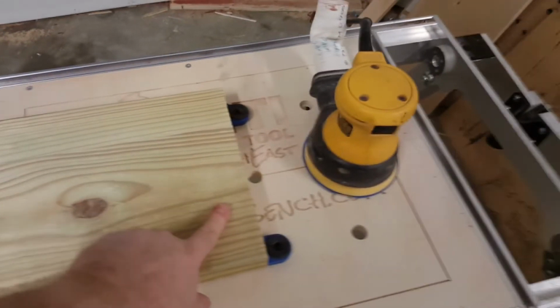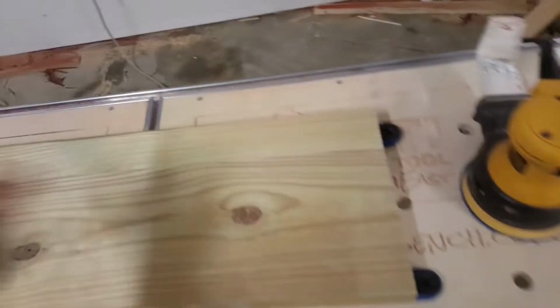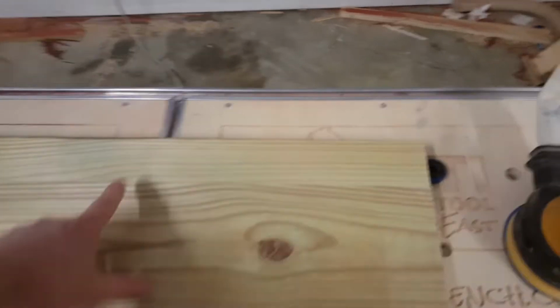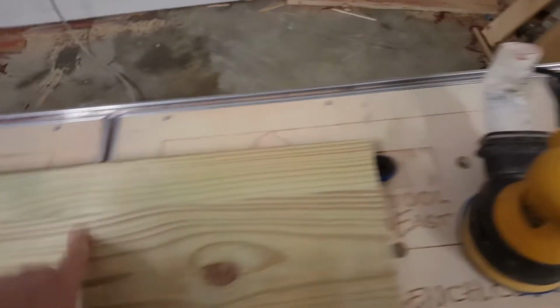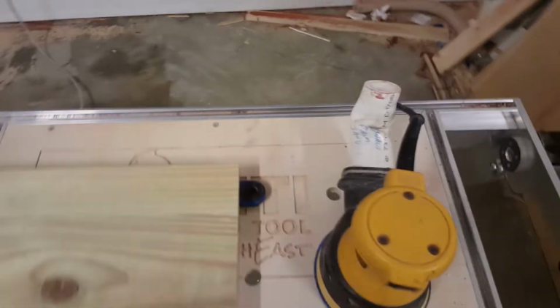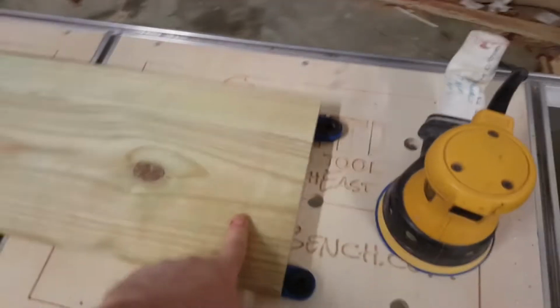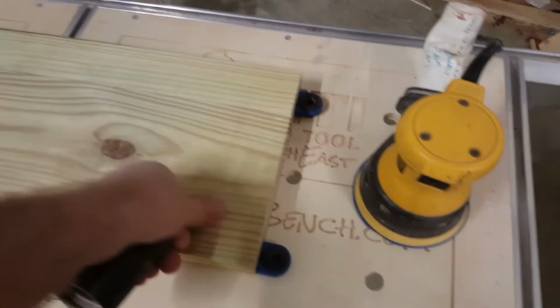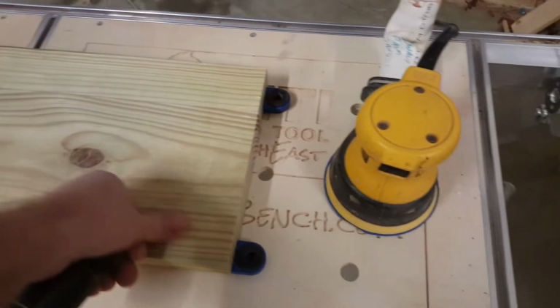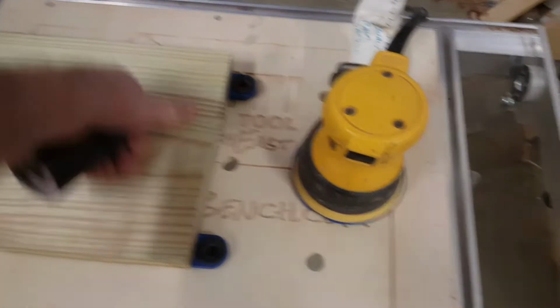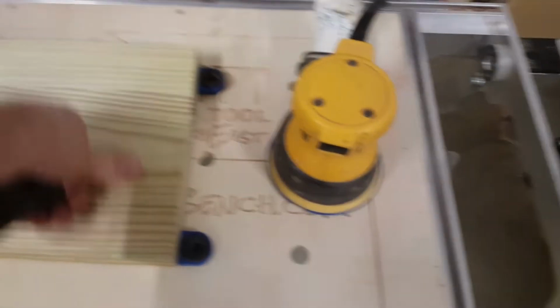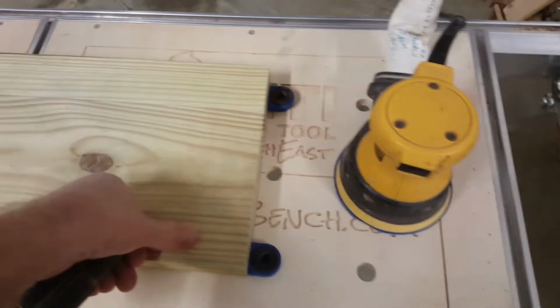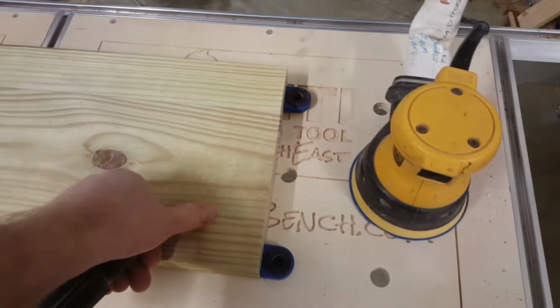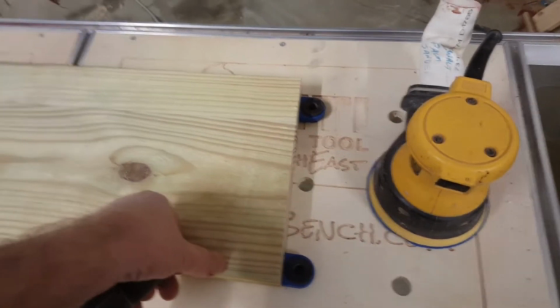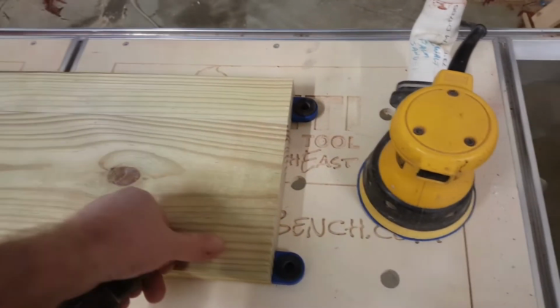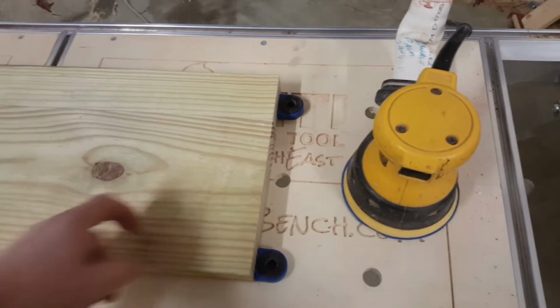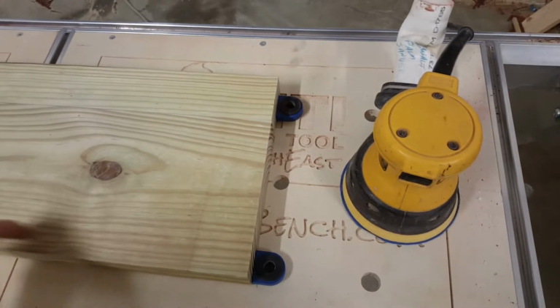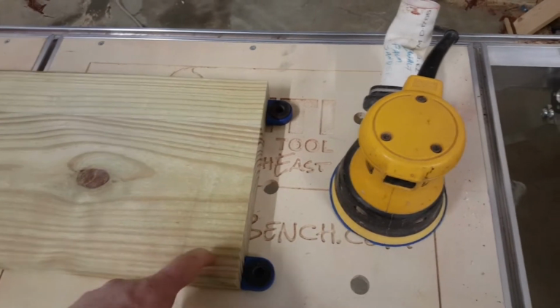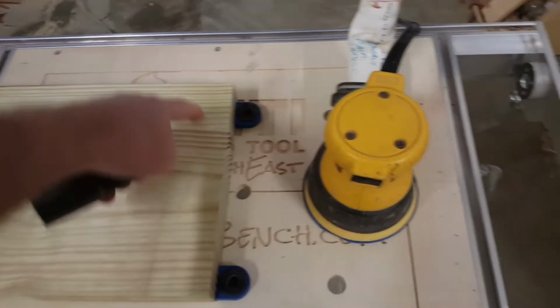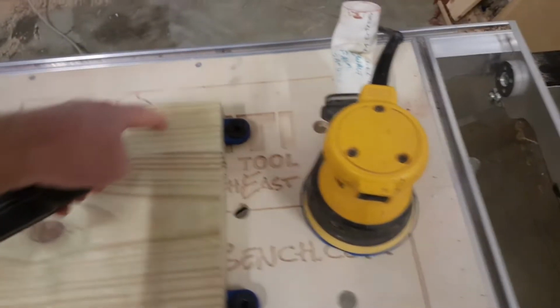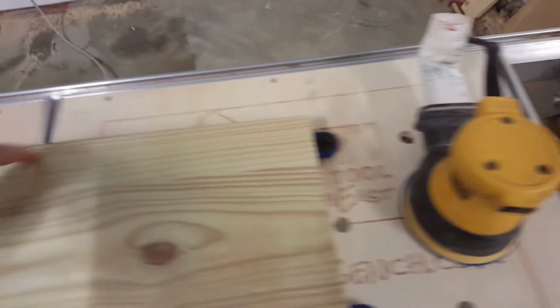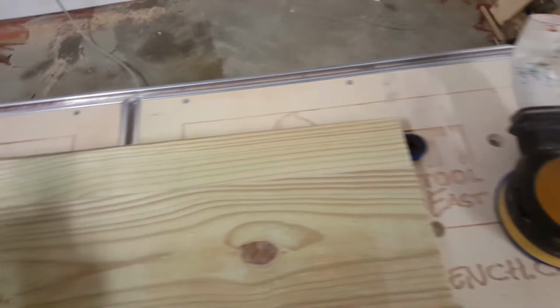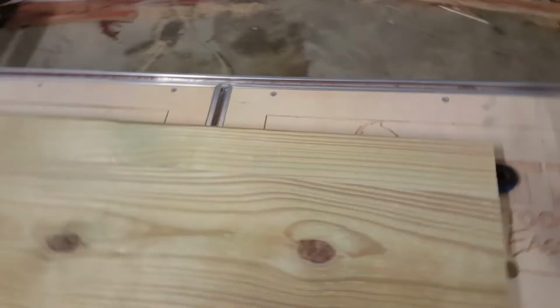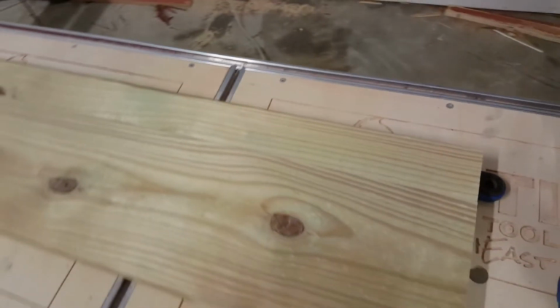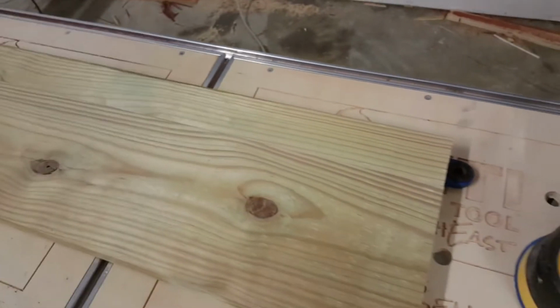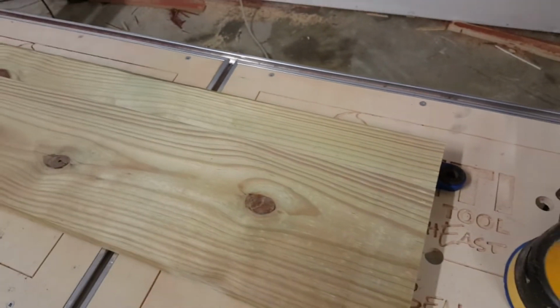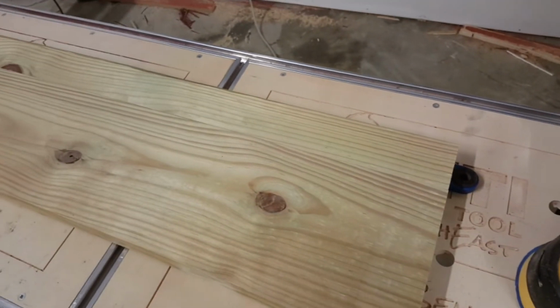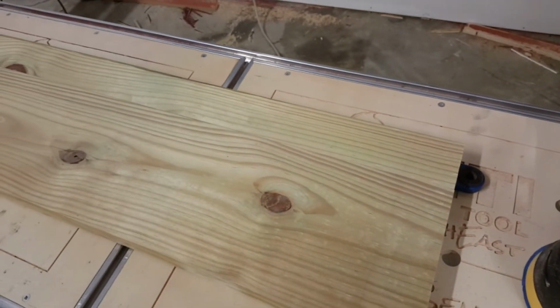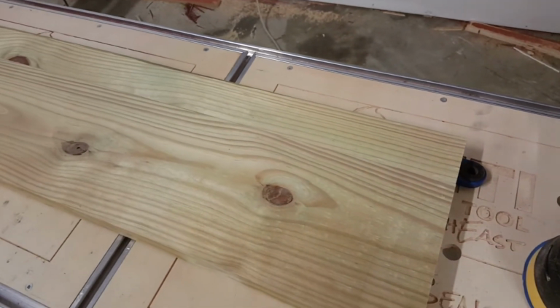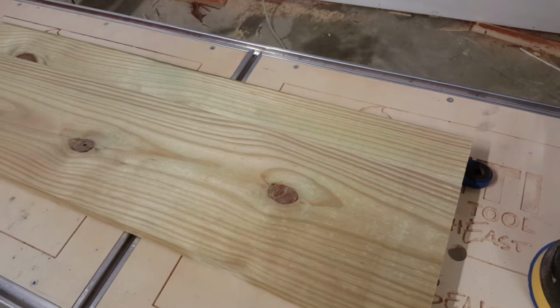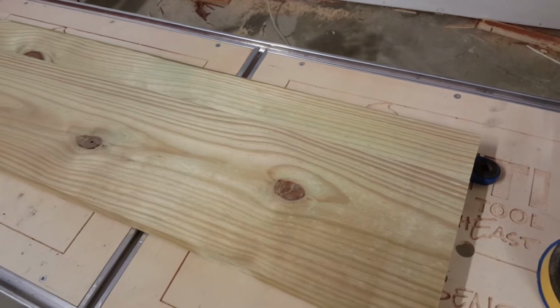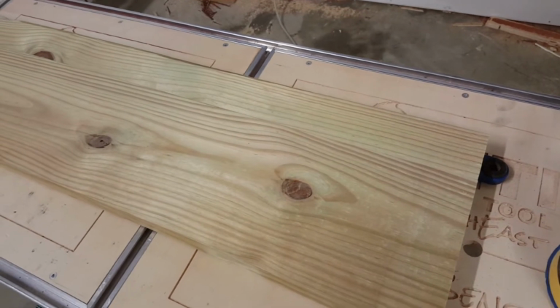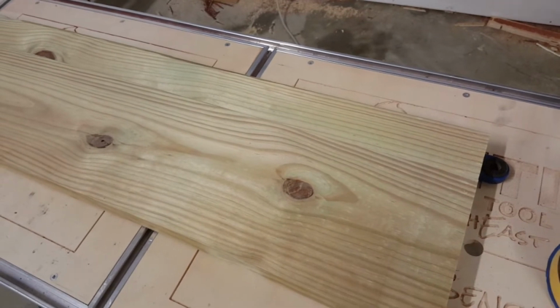I ran it through the planer, glued it up, and then ran it through the planer again. I do have some snipe here, so I'm just going to cheat and sand that away. It won't matter in this area — there's just going to be a border cut into it — so I'll sand it and then load the file and off we go.